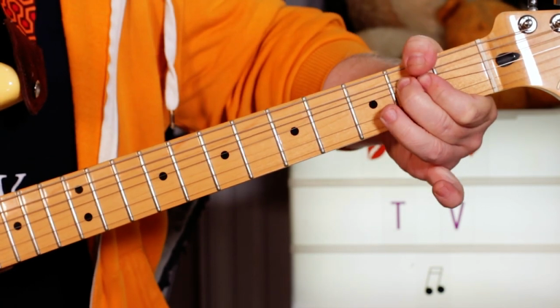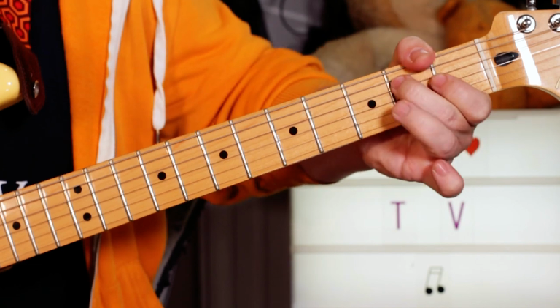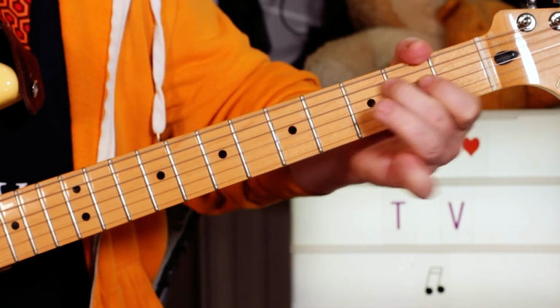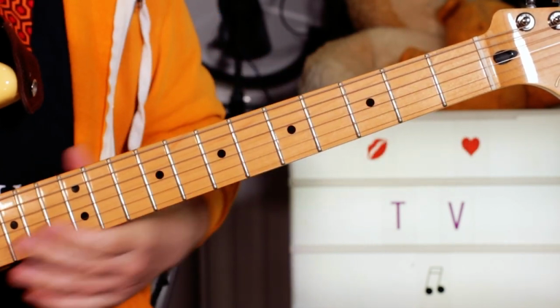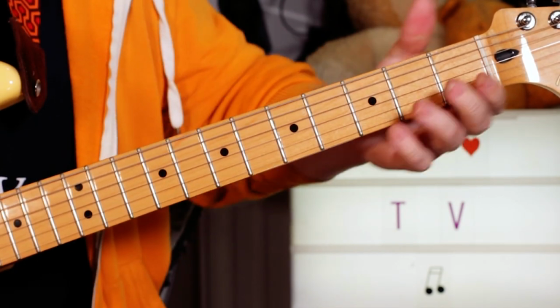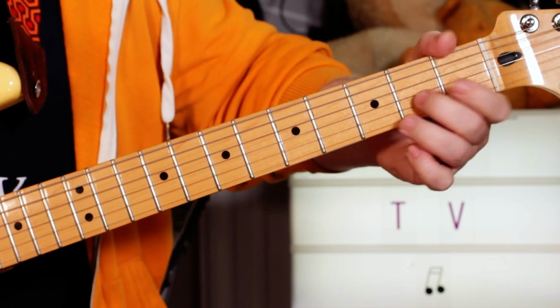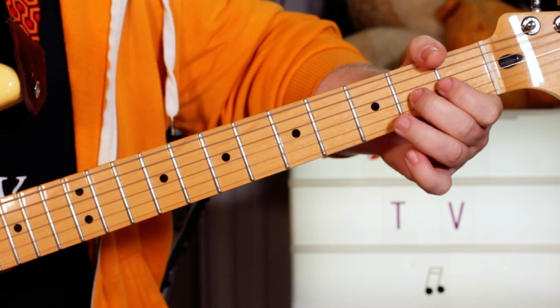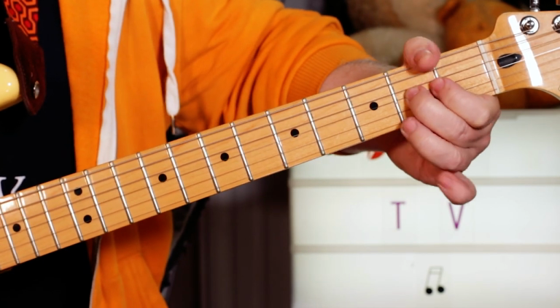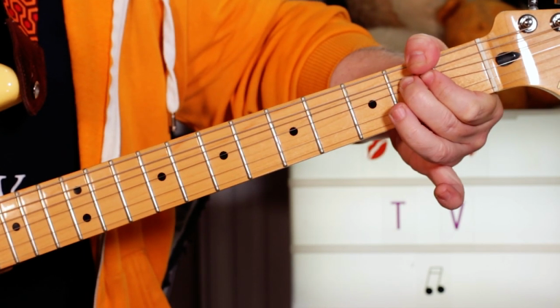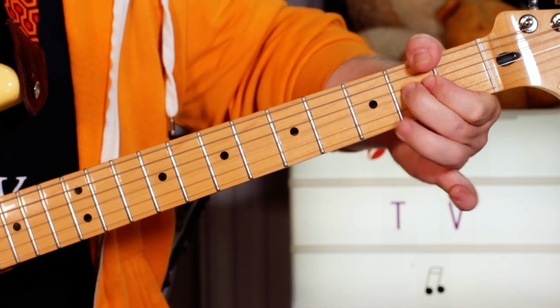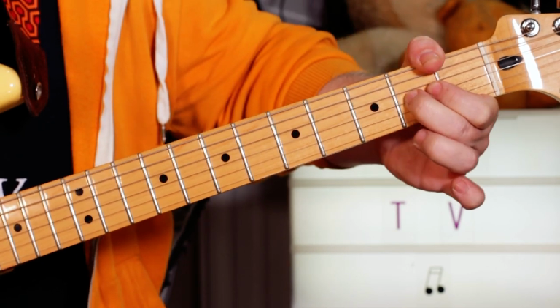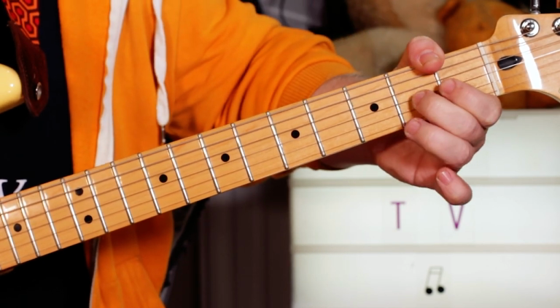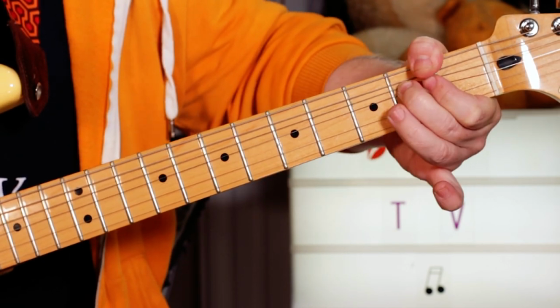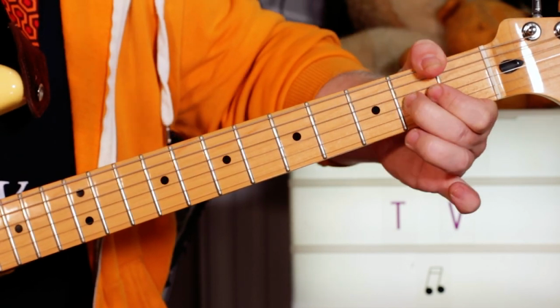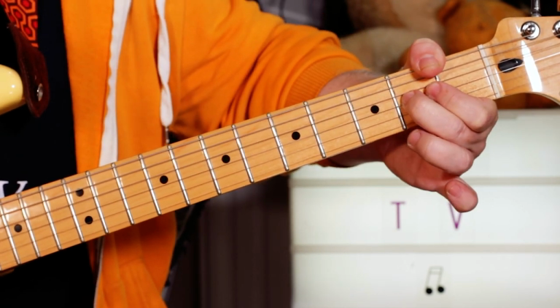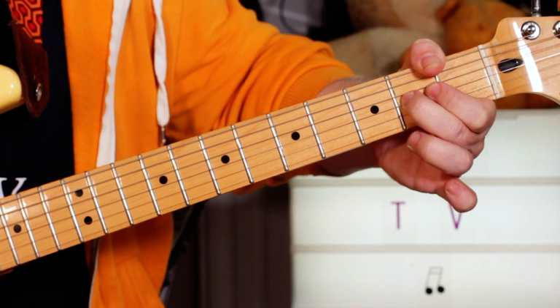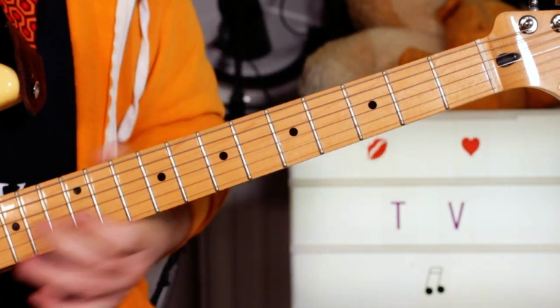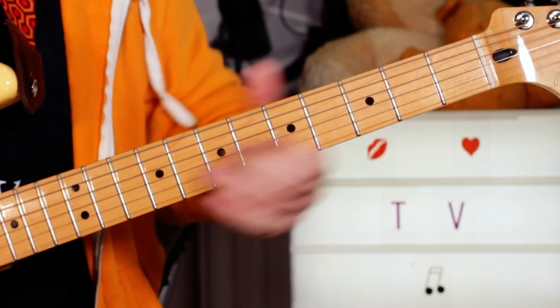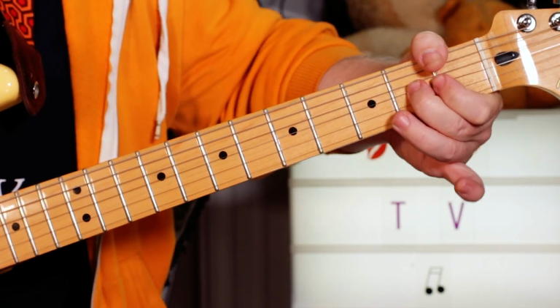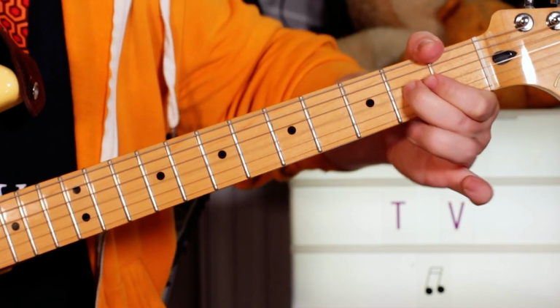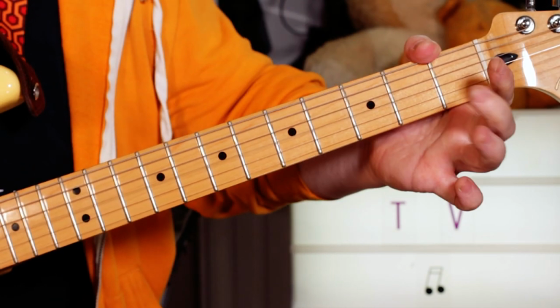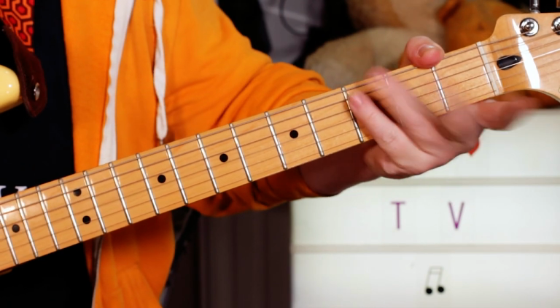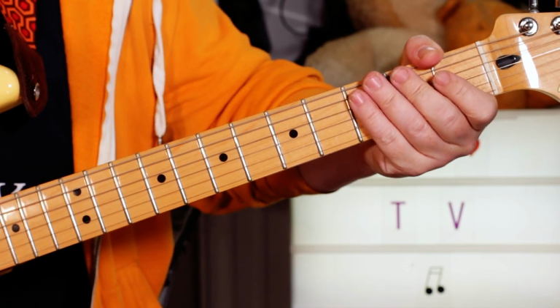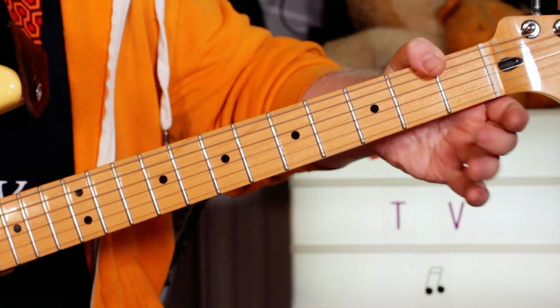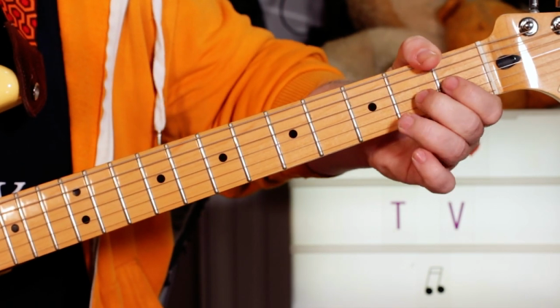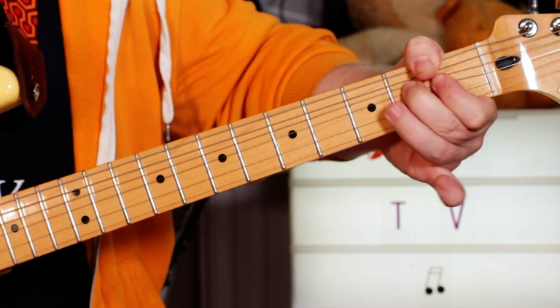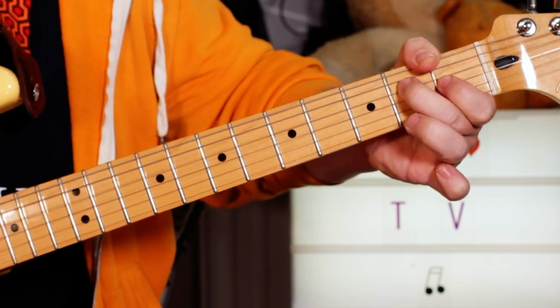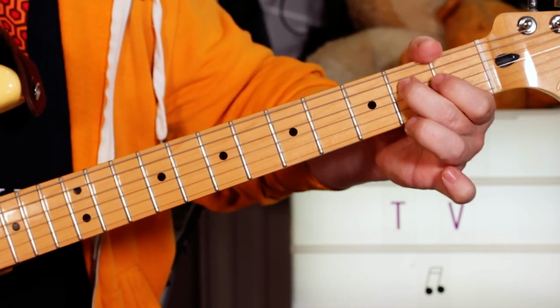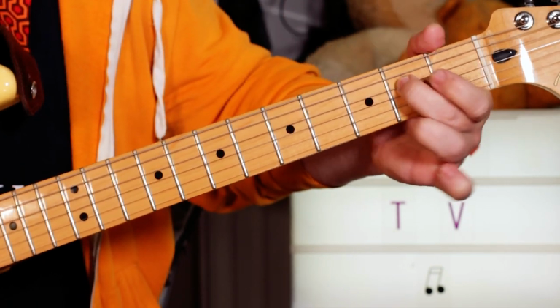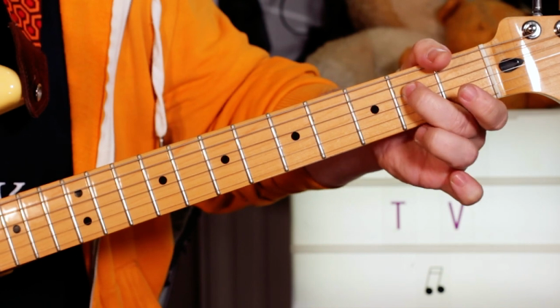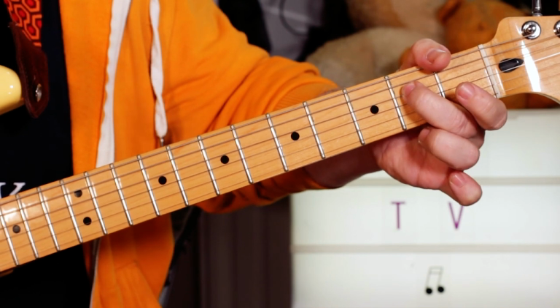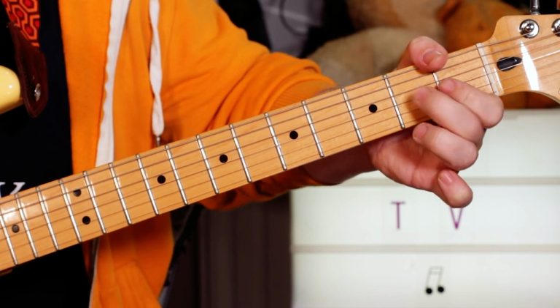Then a classic little blues lick — just bend and release on the A string, pull off to the open G, and land on the E.